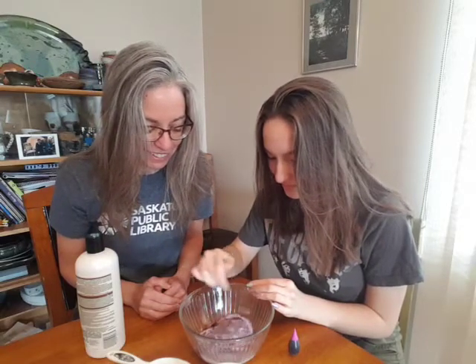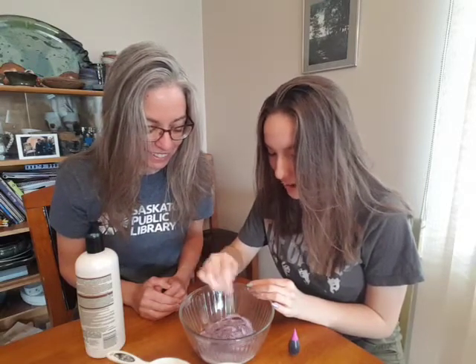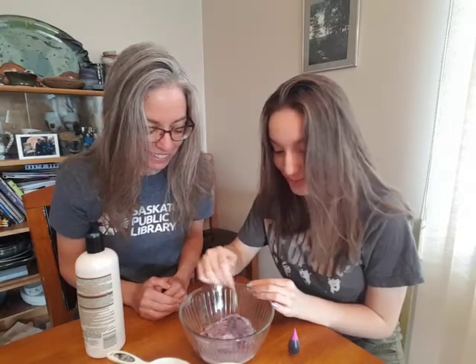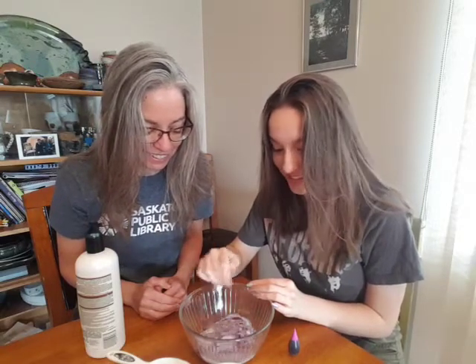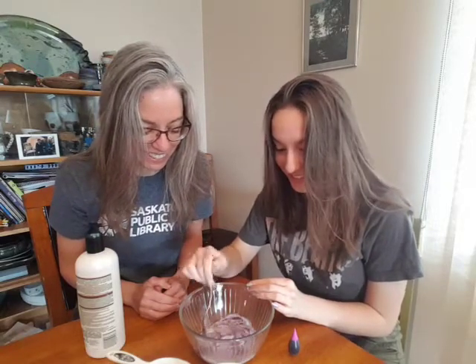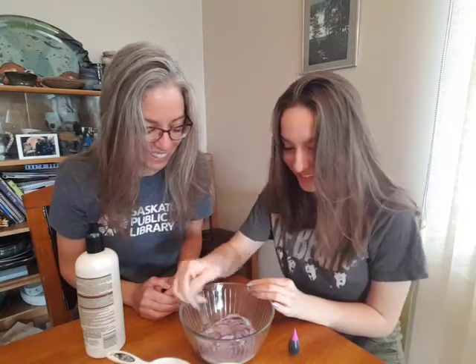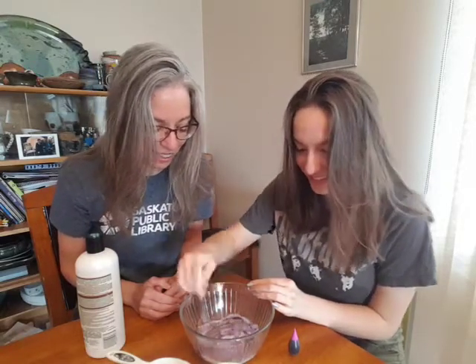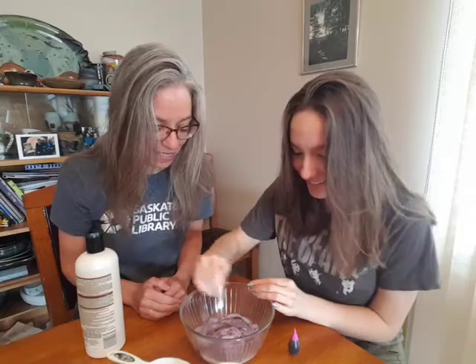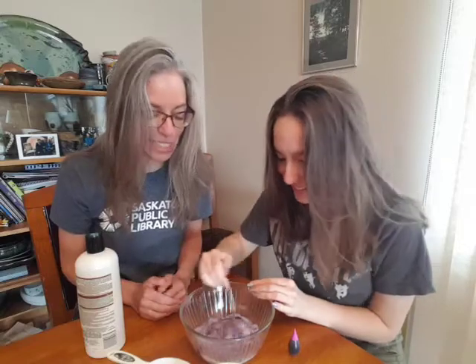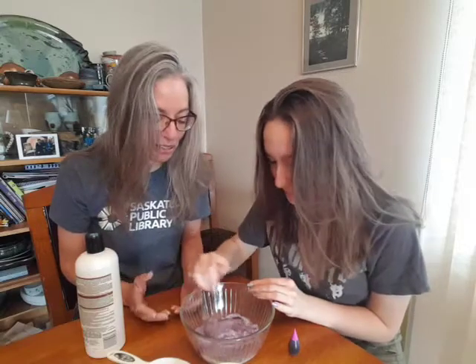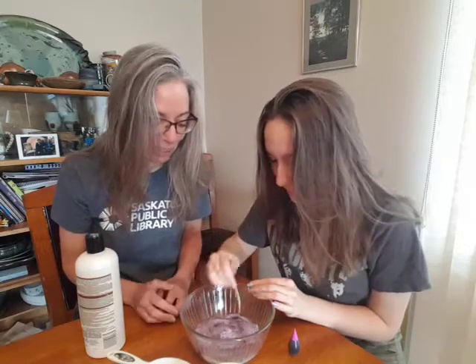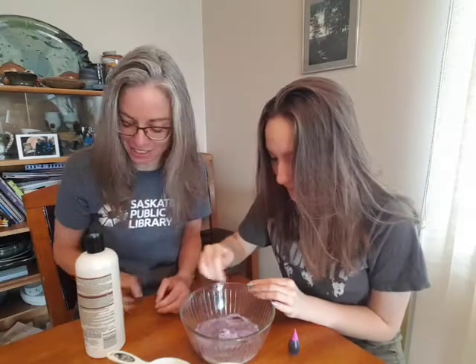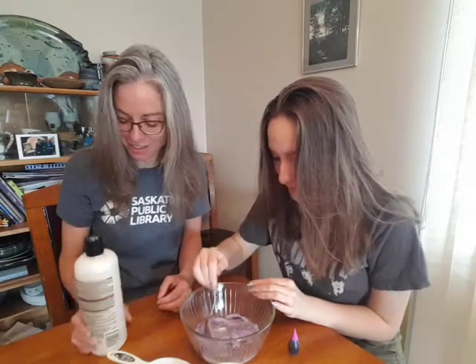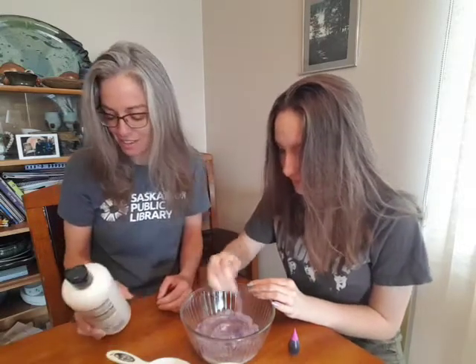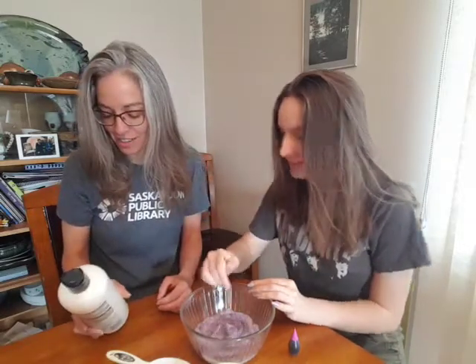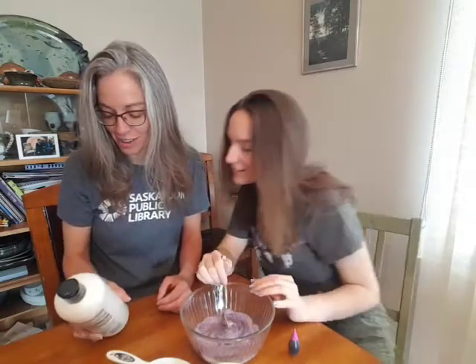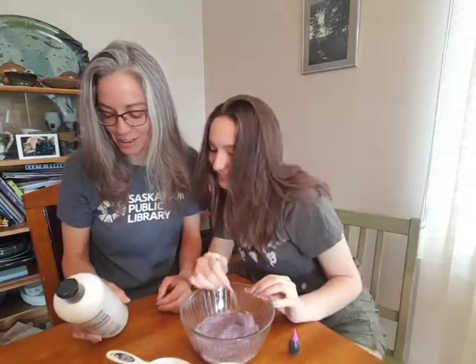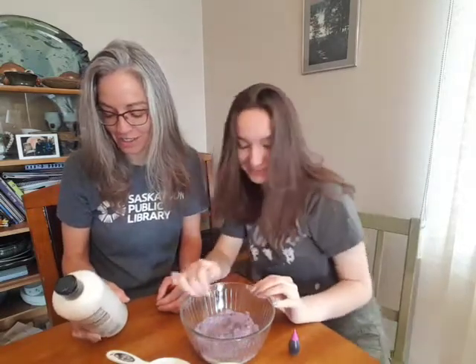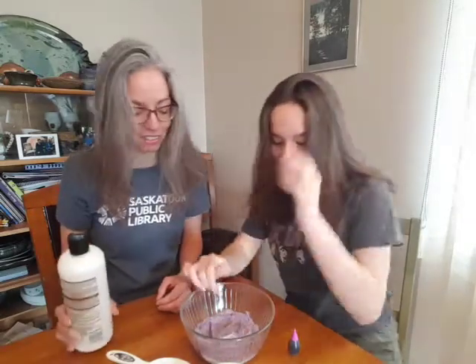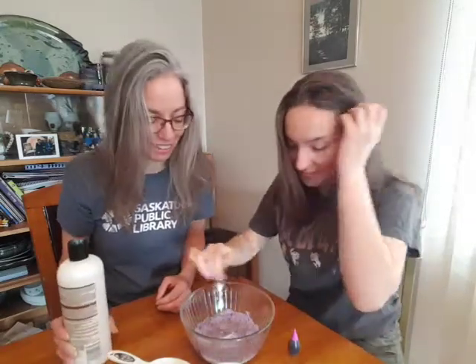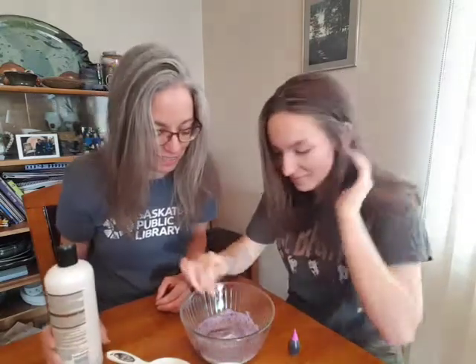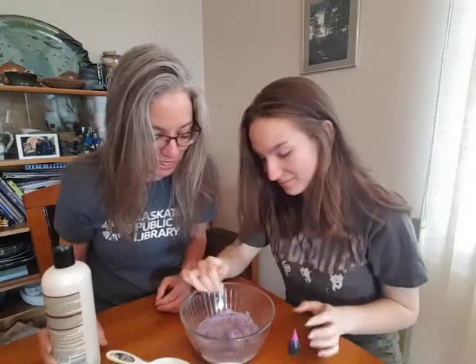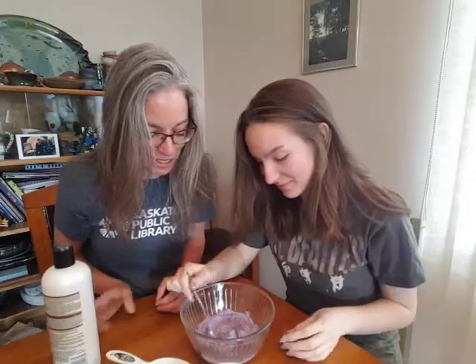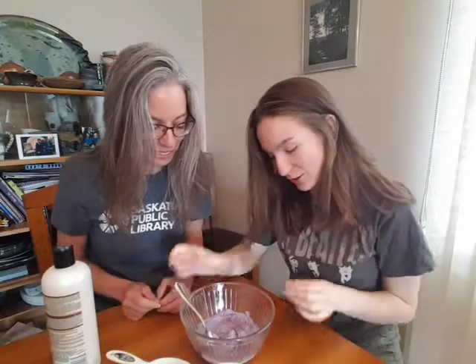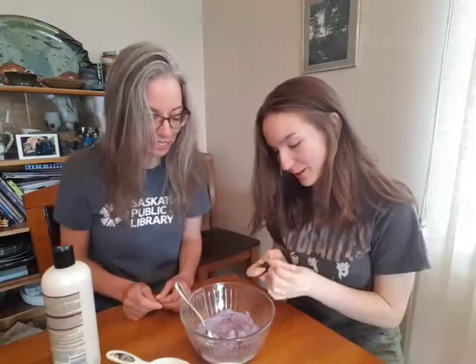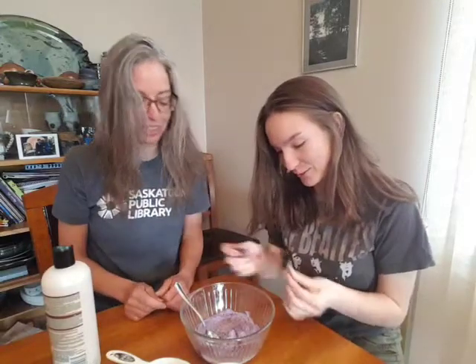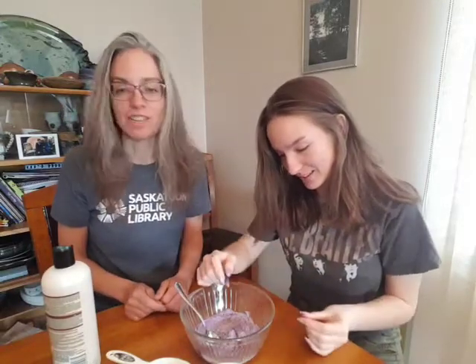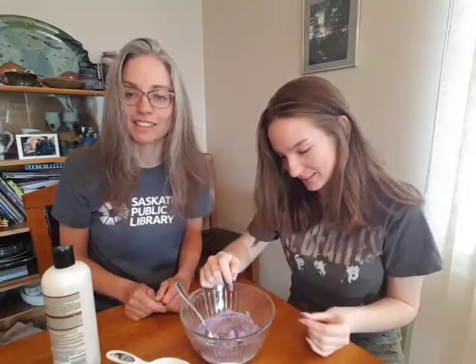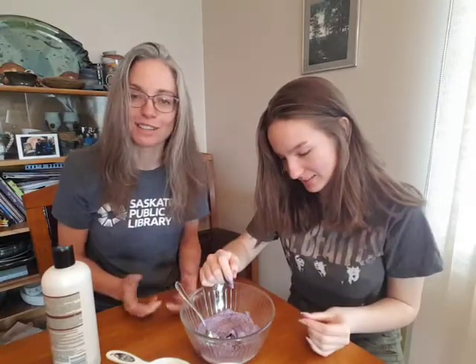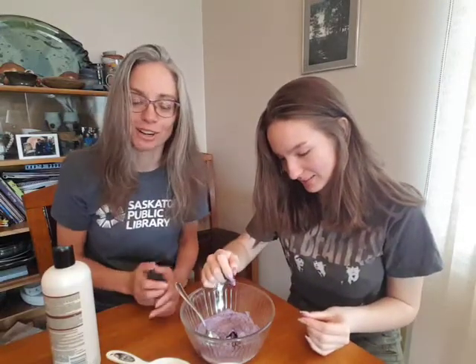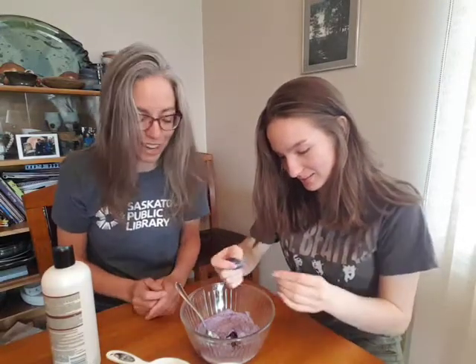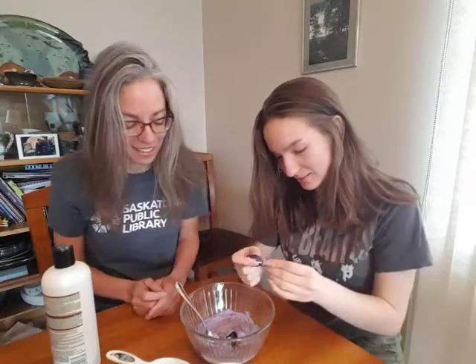I hope this works. It will work. And it smells really good because it's a coconut milk and aloe vera conditioner. So I'm thinking that this isn't going to be hard on our hands either.